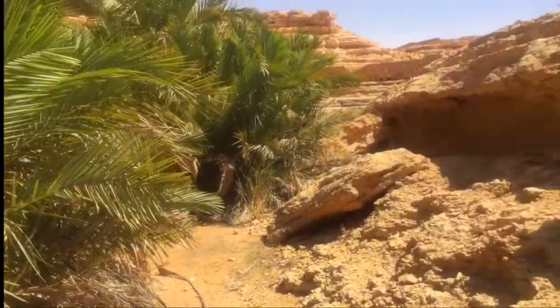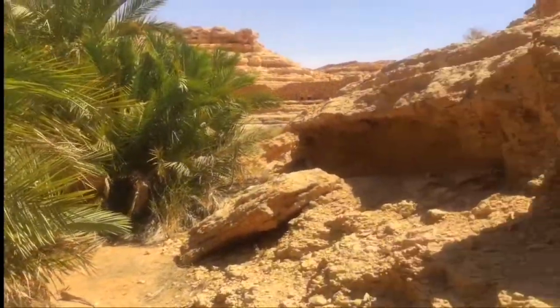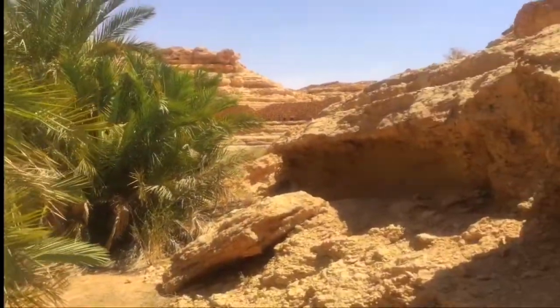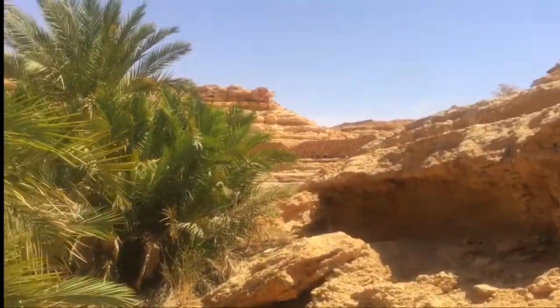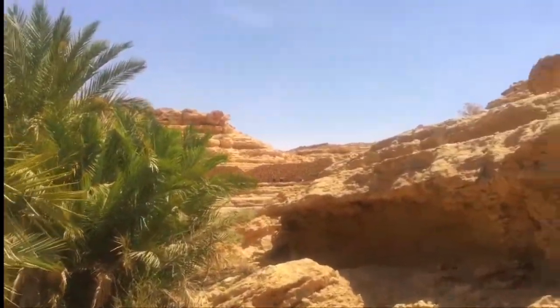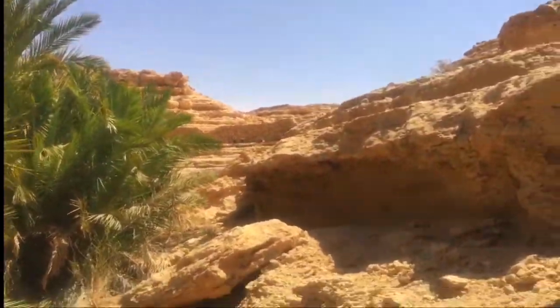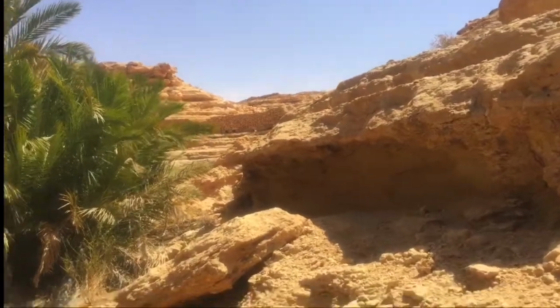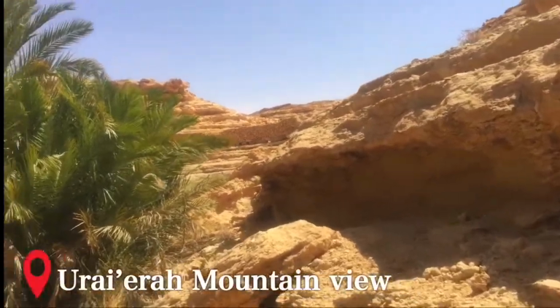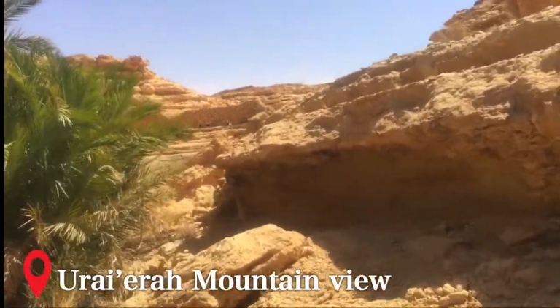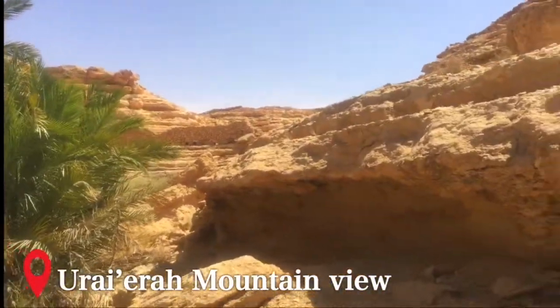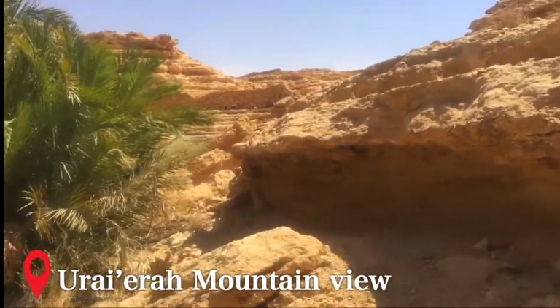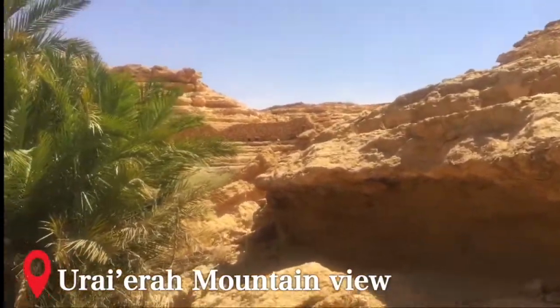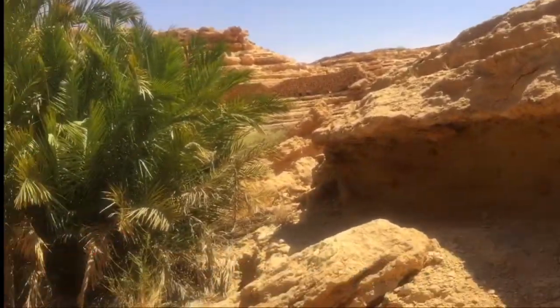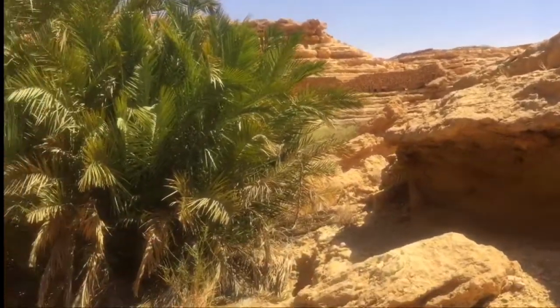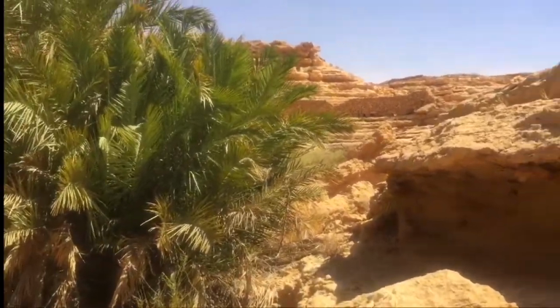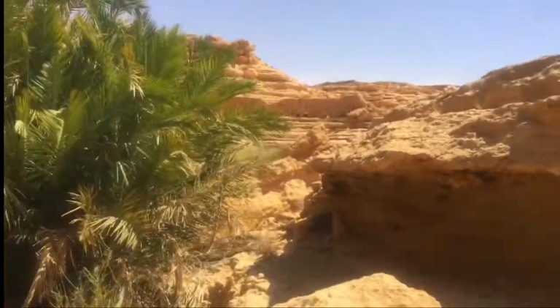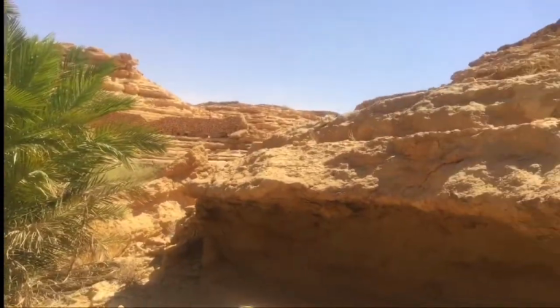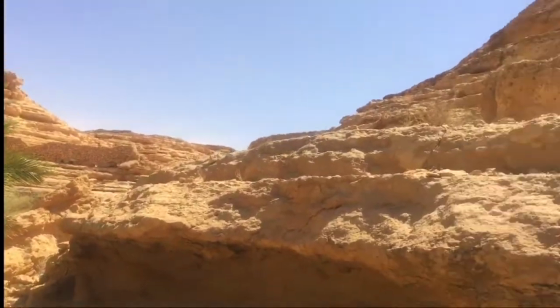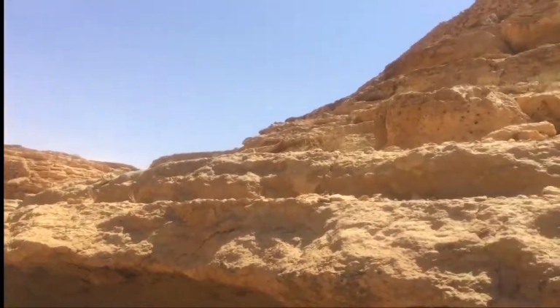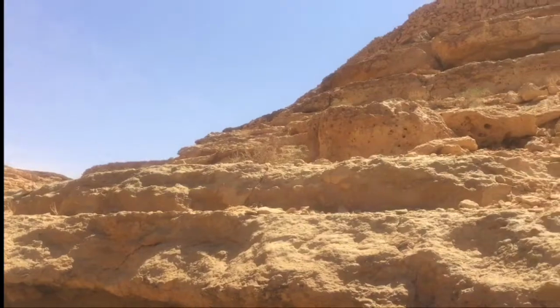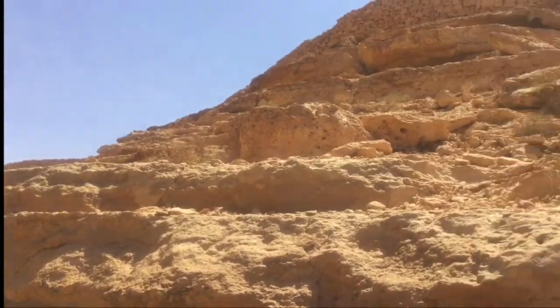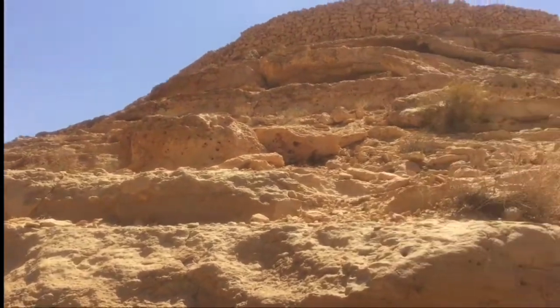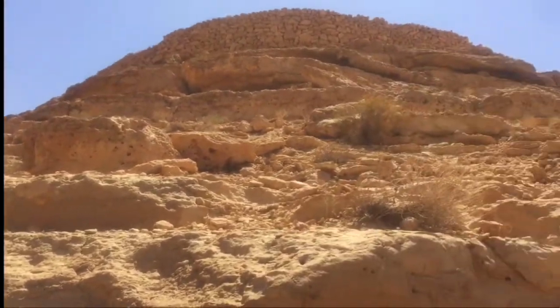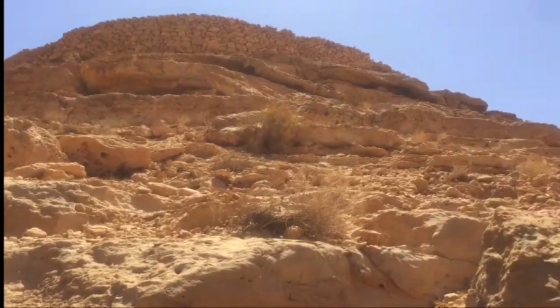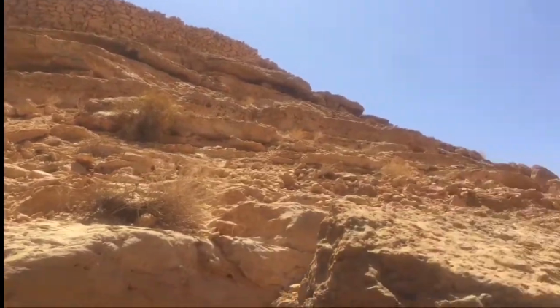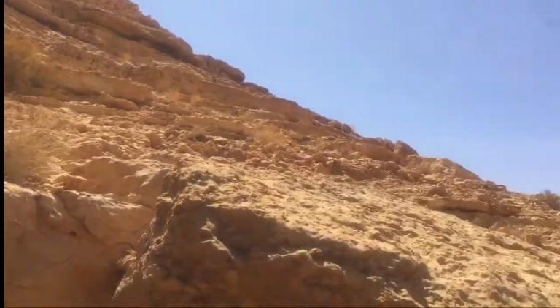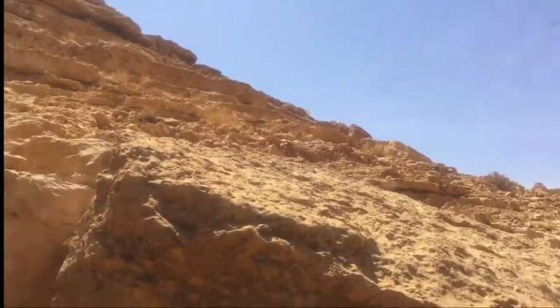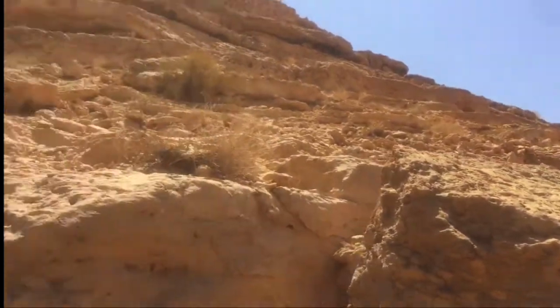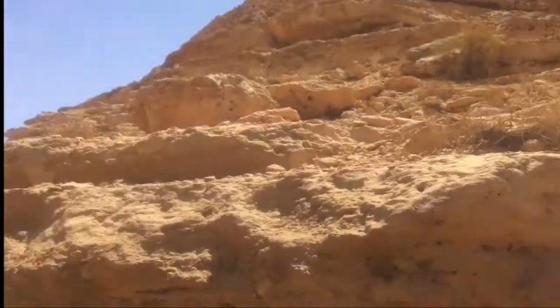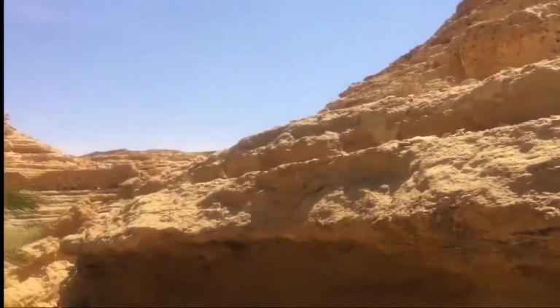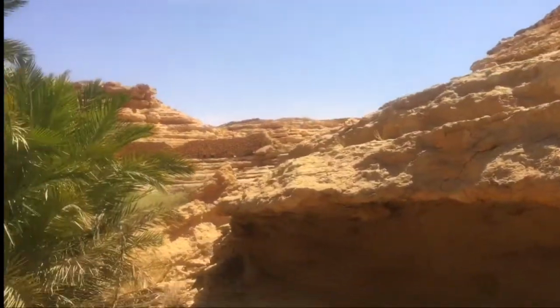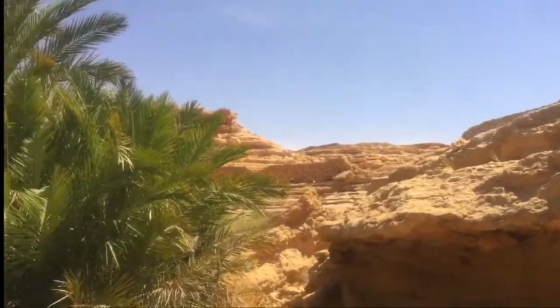So guys, we are here now in Arreira. It's a beautiful place. The rock formation is really good. Wow.